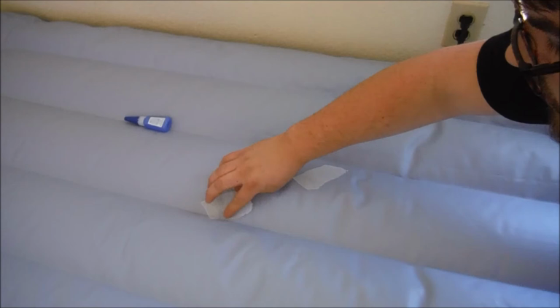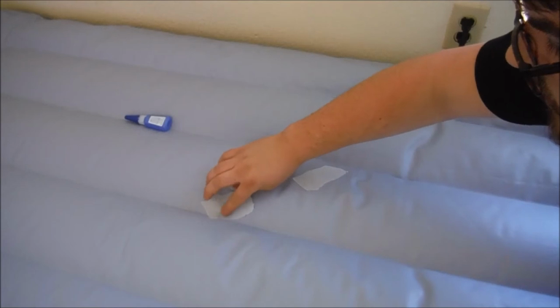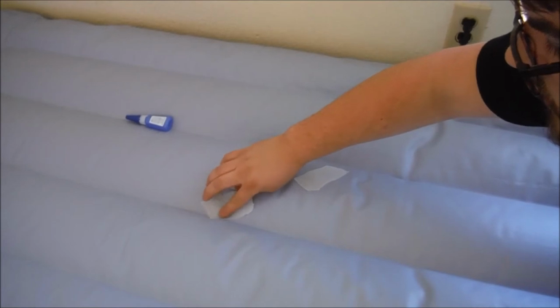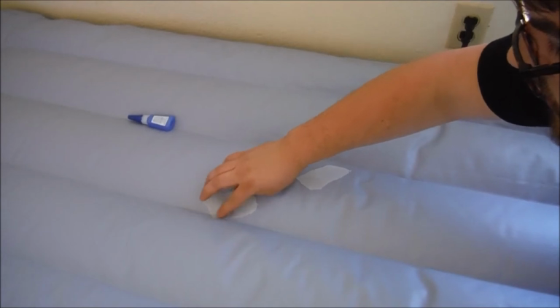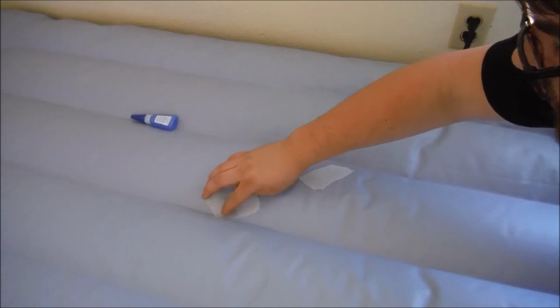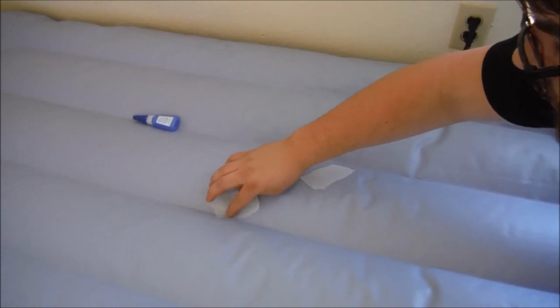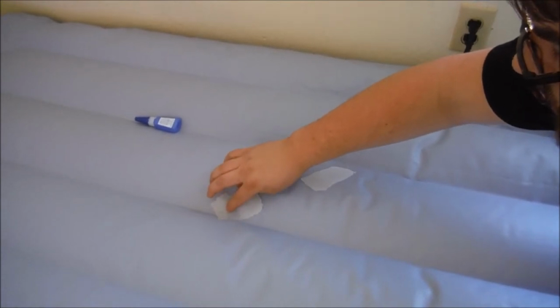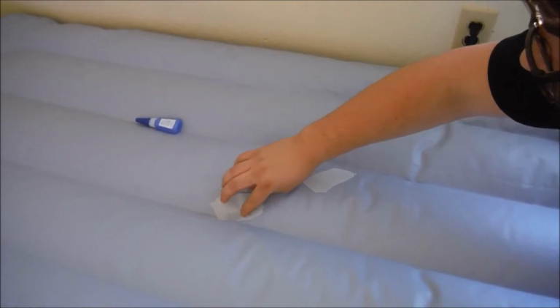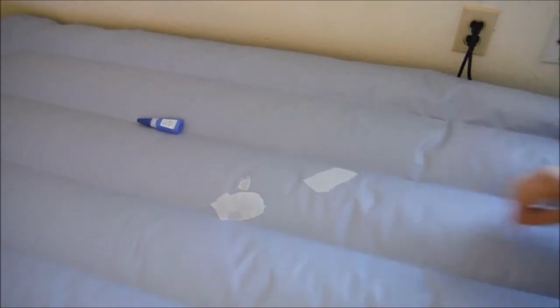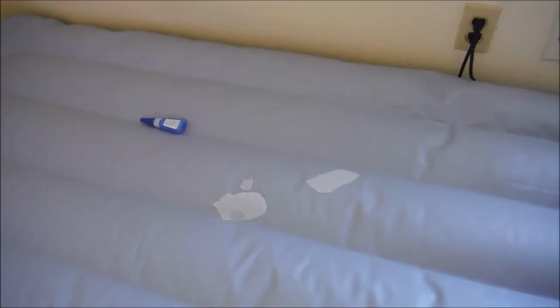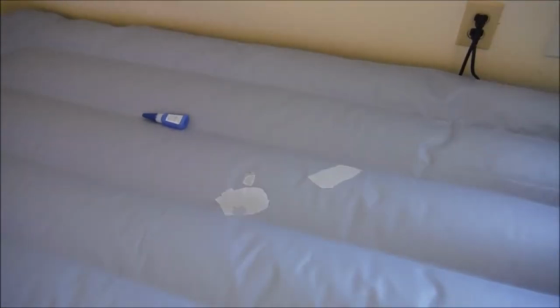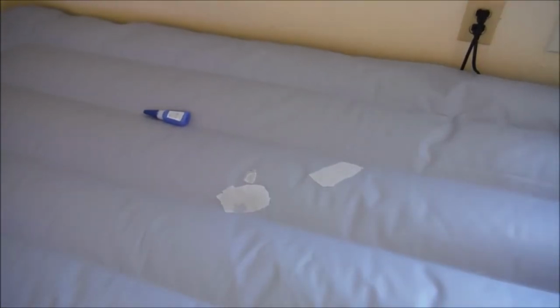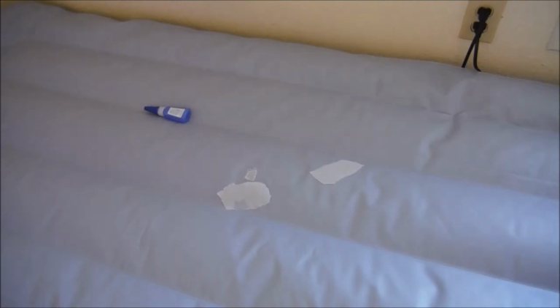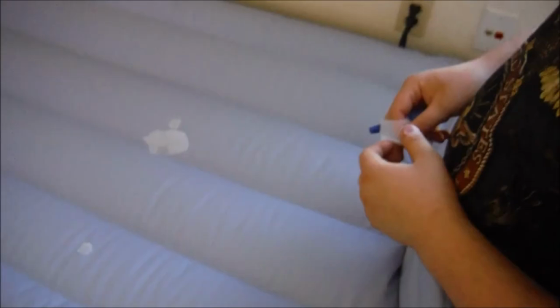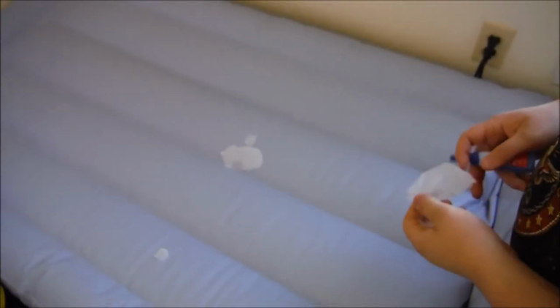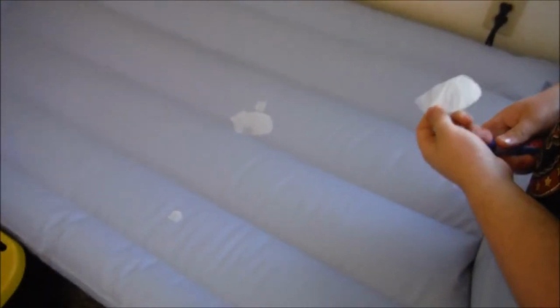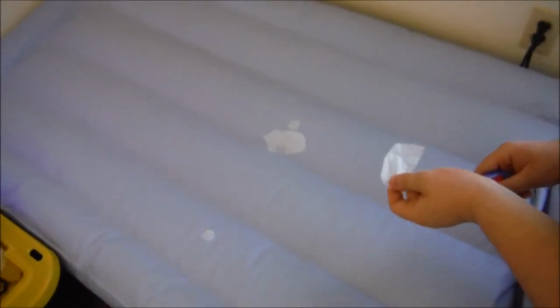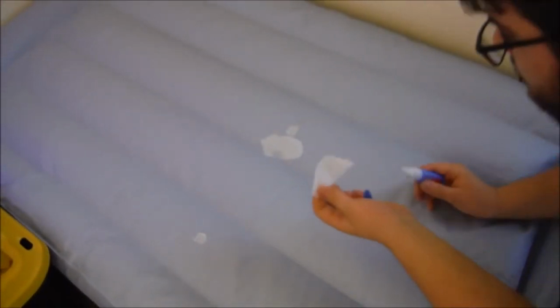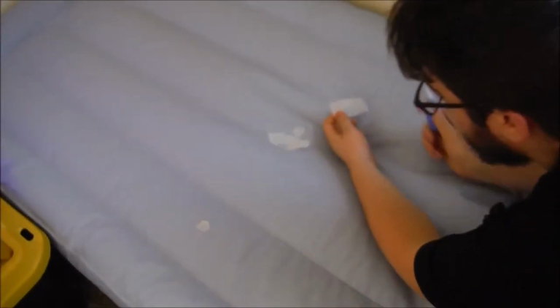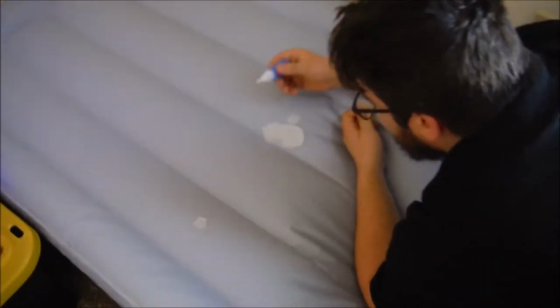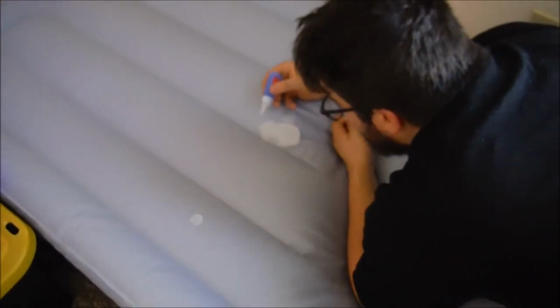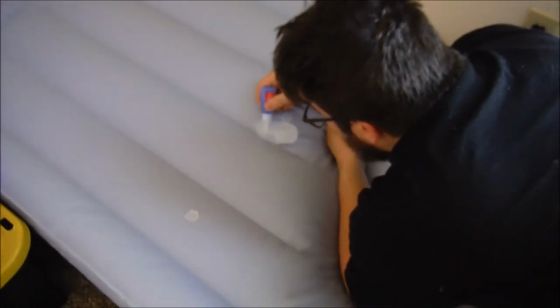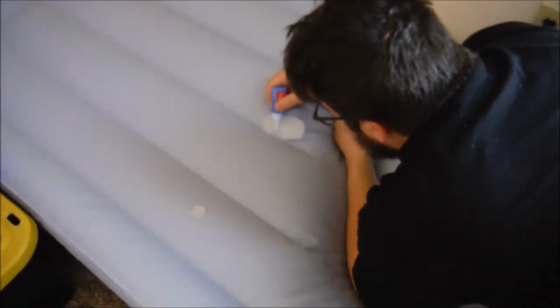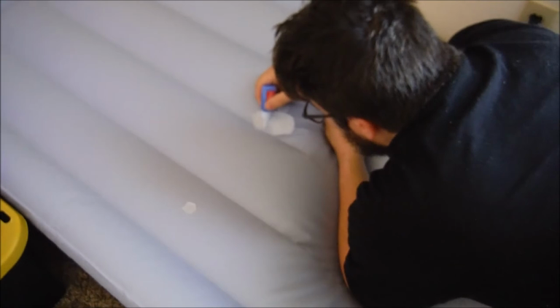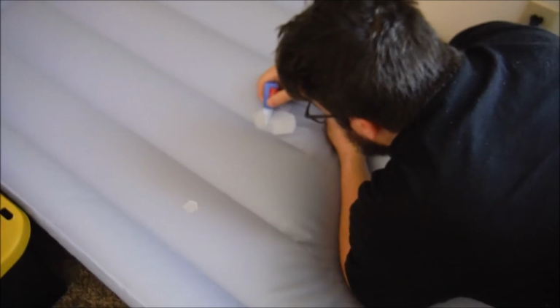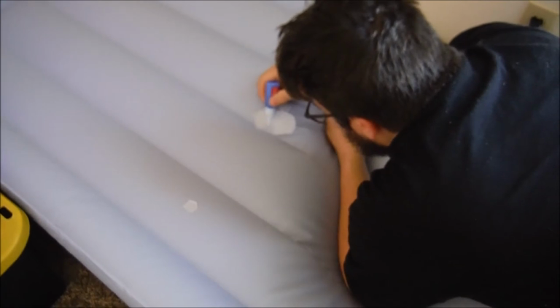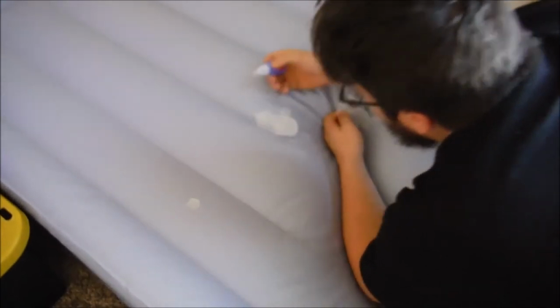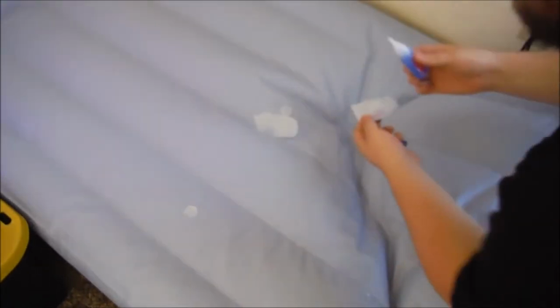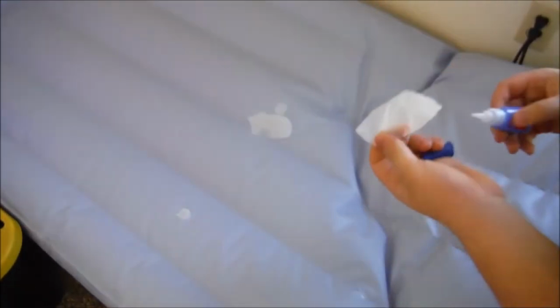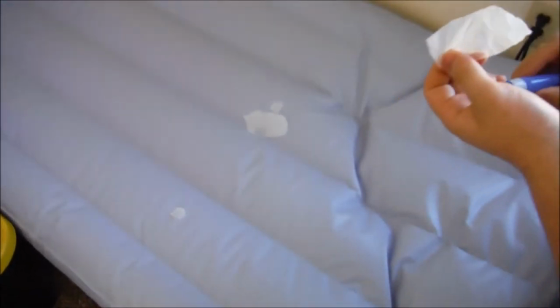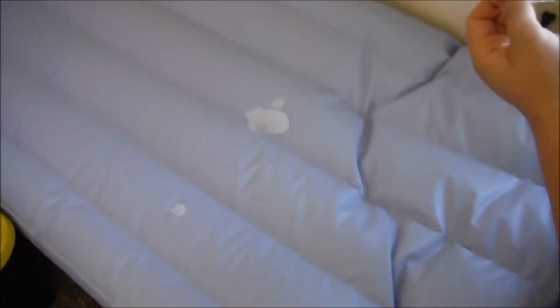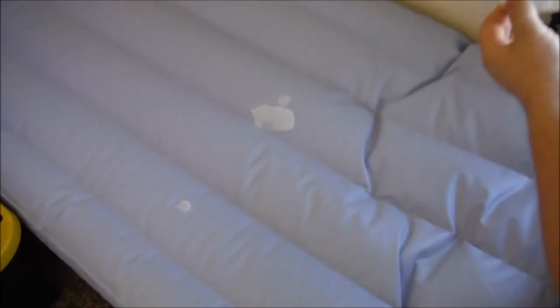Repeat the process for bigger holes, although I wouldn't recommend this method for gashes or slashes, mostly only pinholes and scratches. After the glue dries on all layers of the patch, trim the excess grocery bag with a pair of scissors.